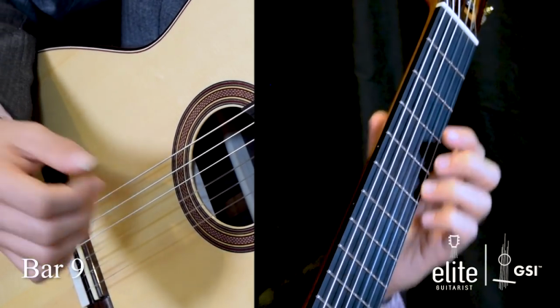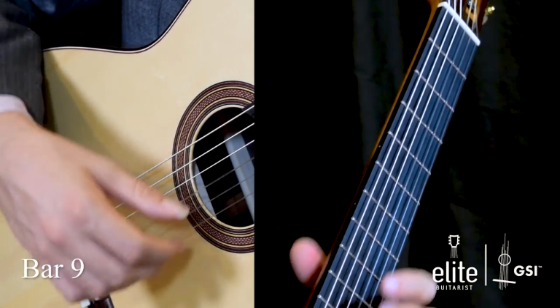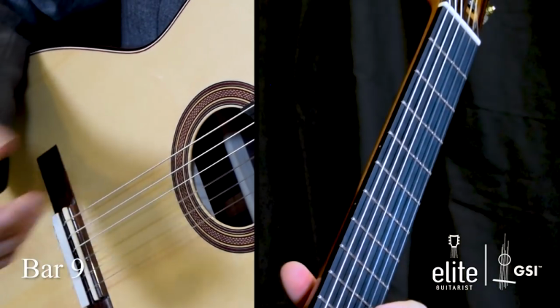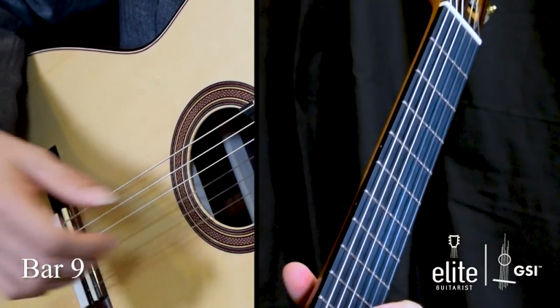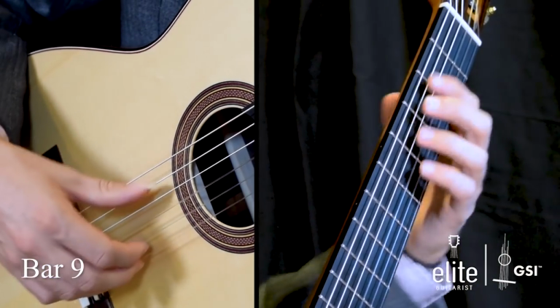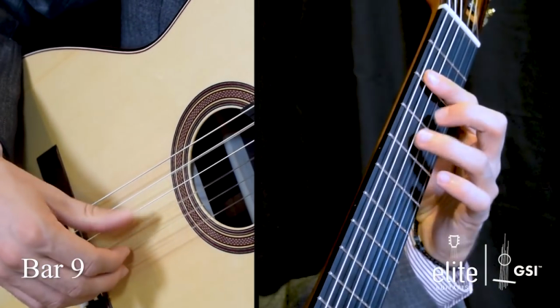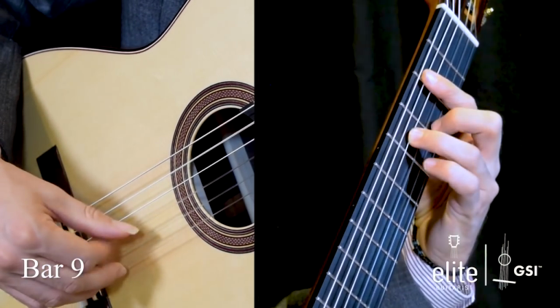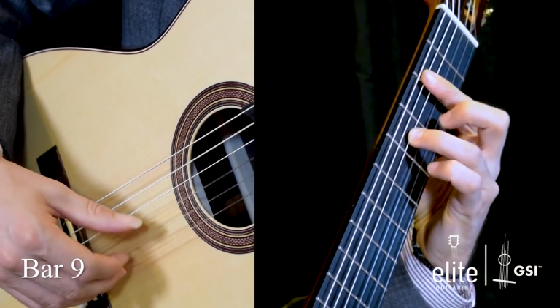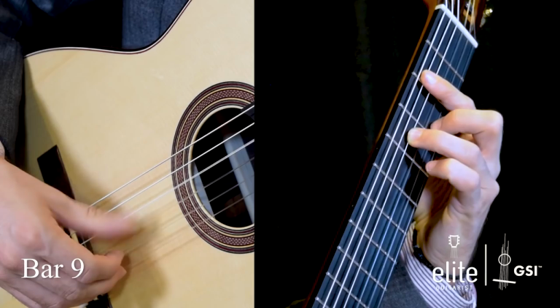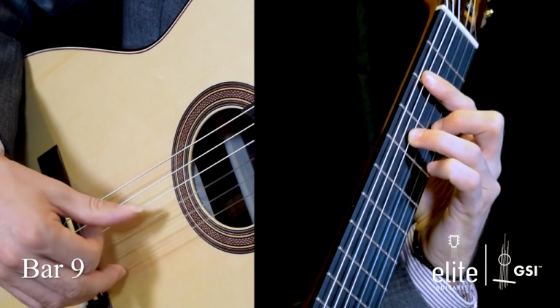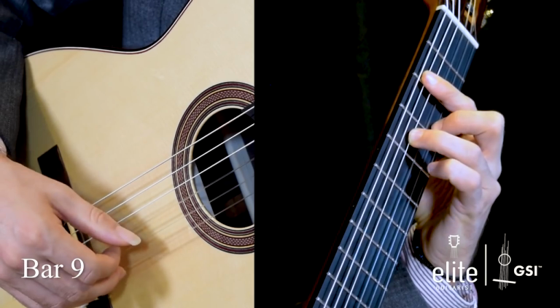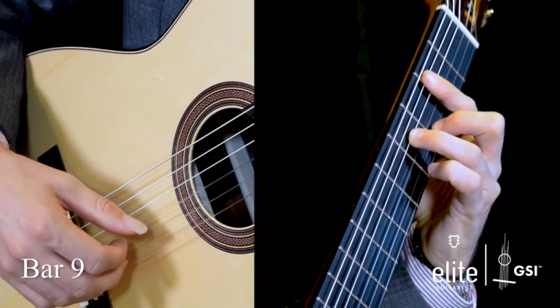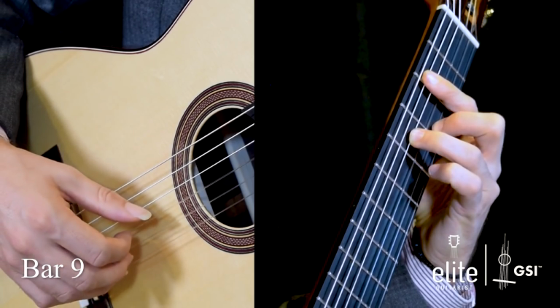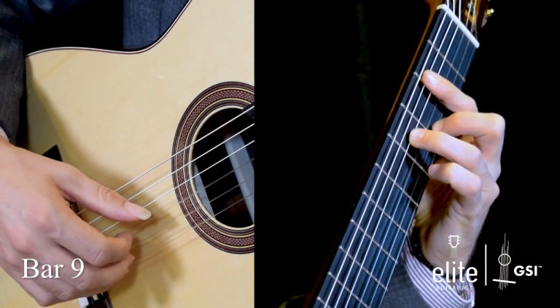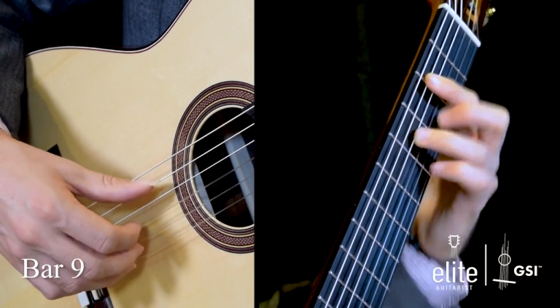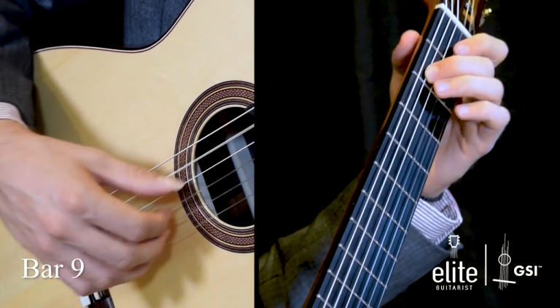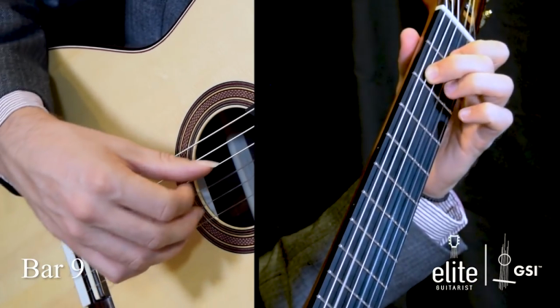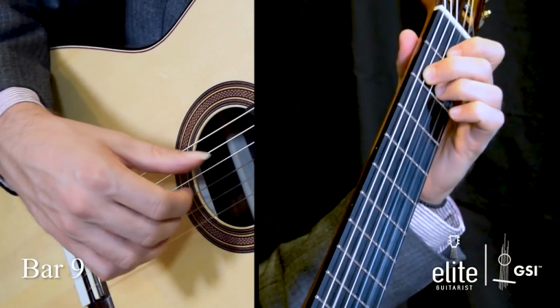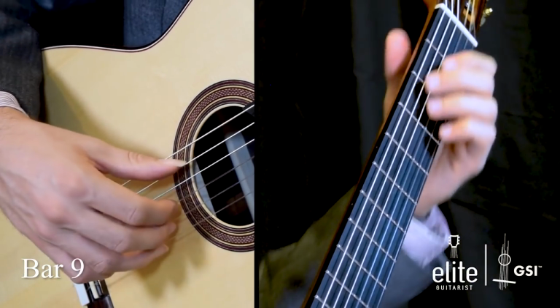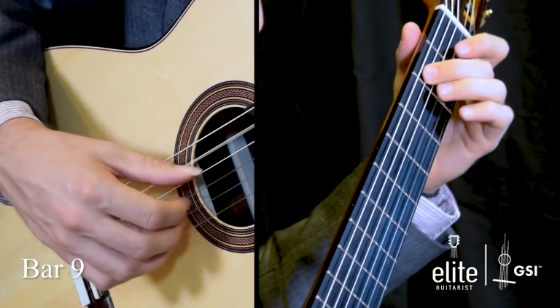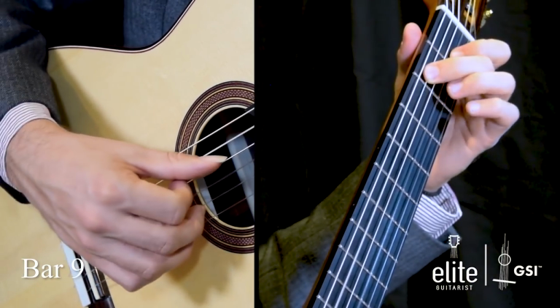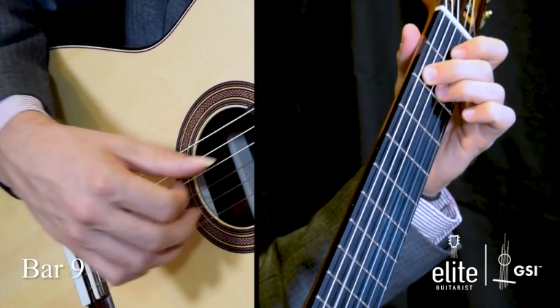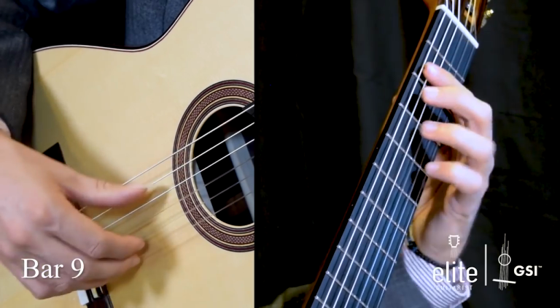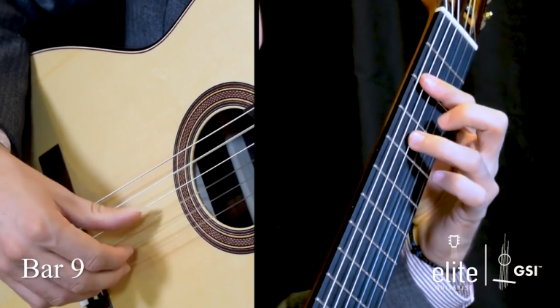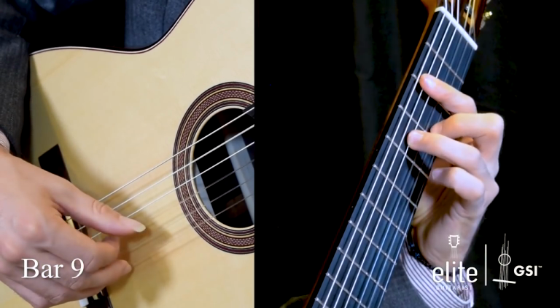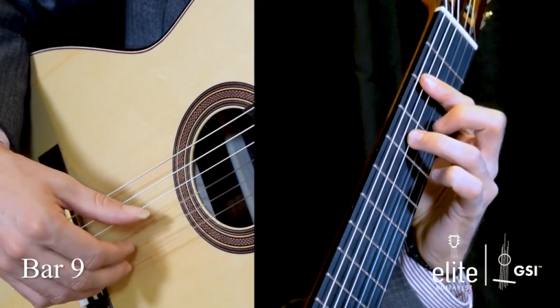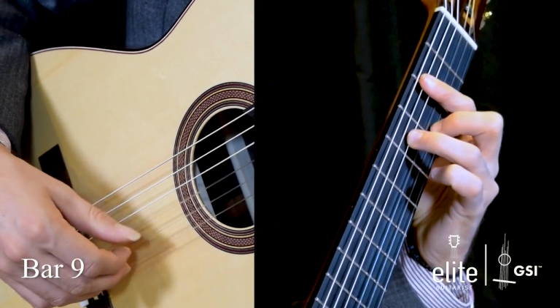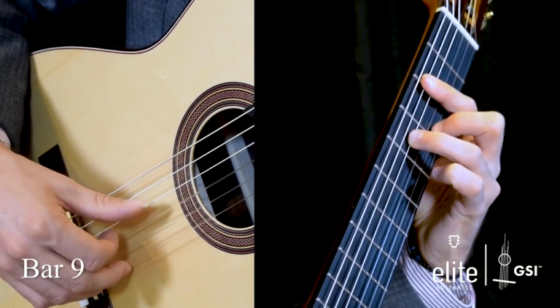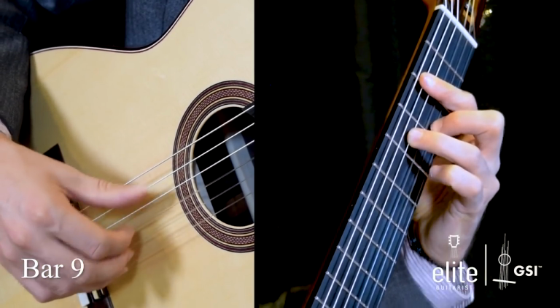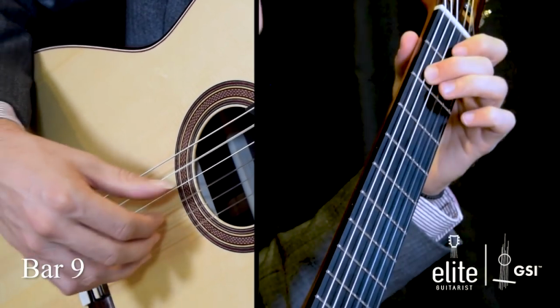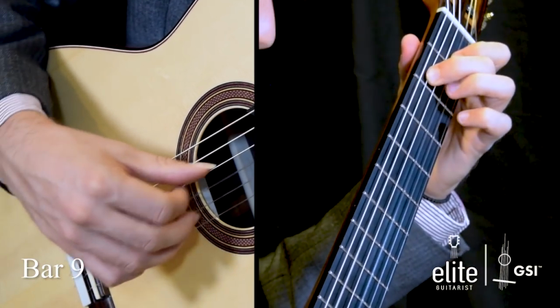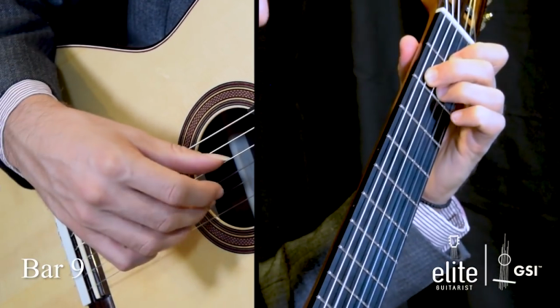I try to have both of my fingers down when I do a slur, as opposed to being lazy and having them come one after the other, because sometimes you might miss. When coming out of bar eight, you have to shift with your second finger quickly and then worry about your first finger — sequential left hand movement.